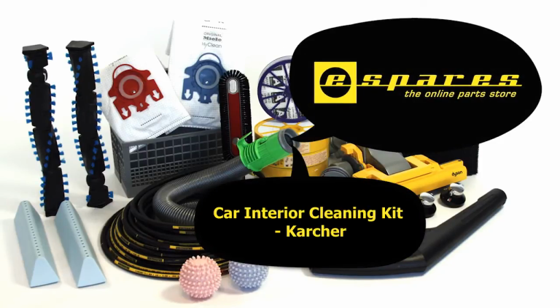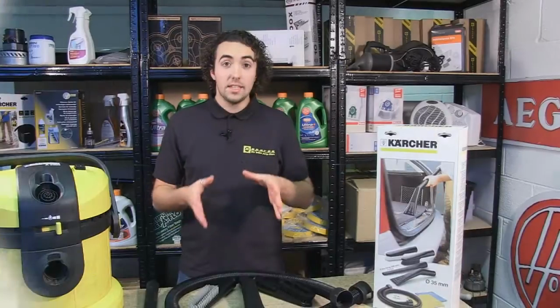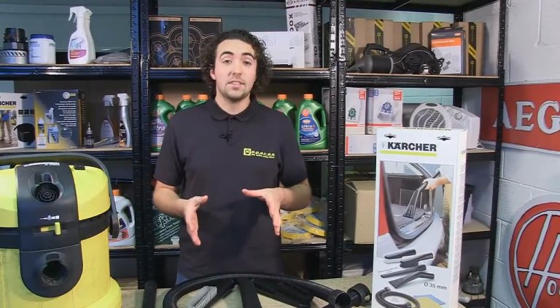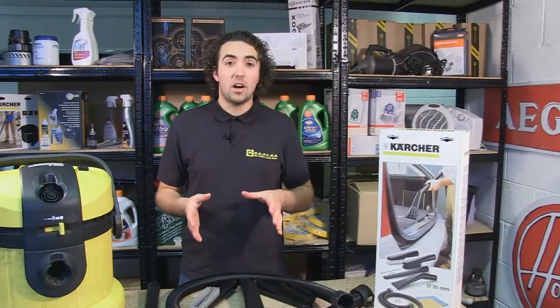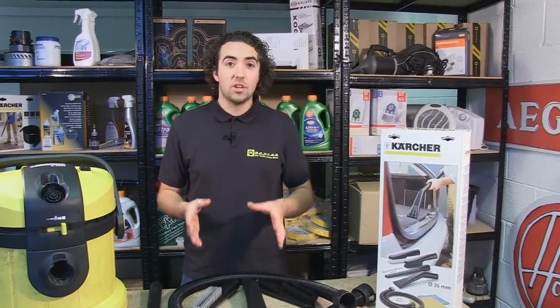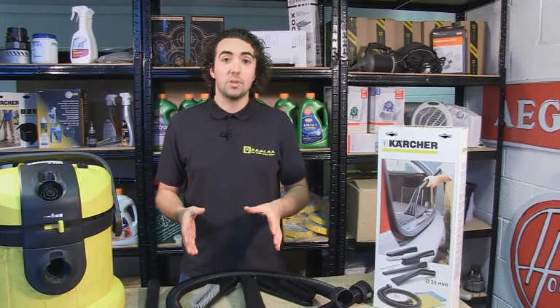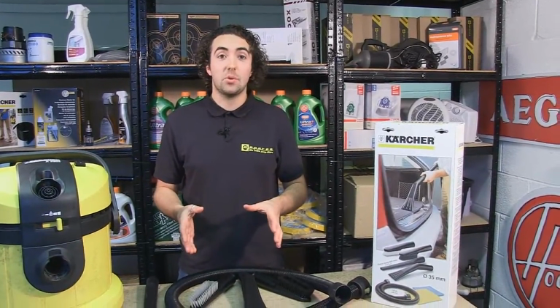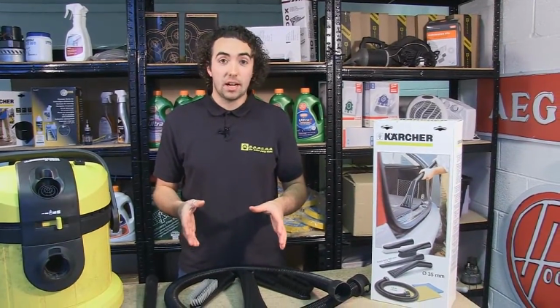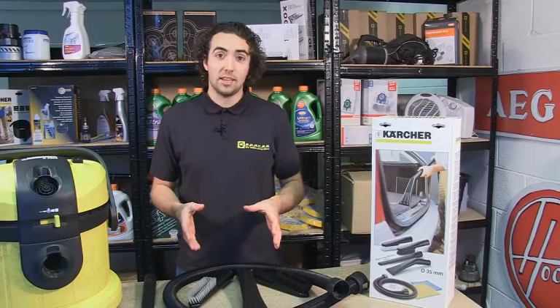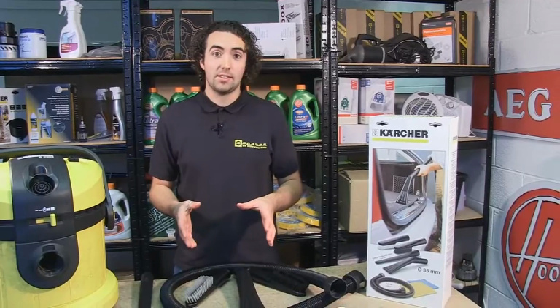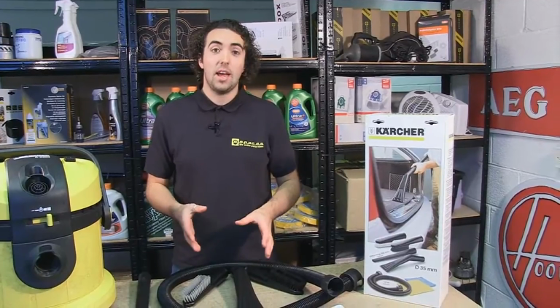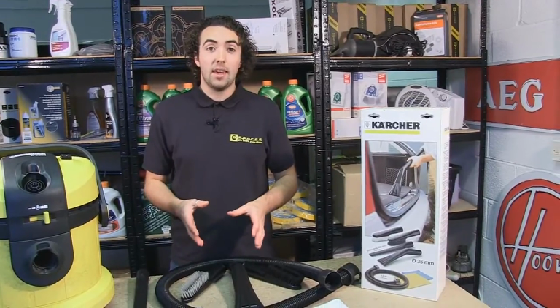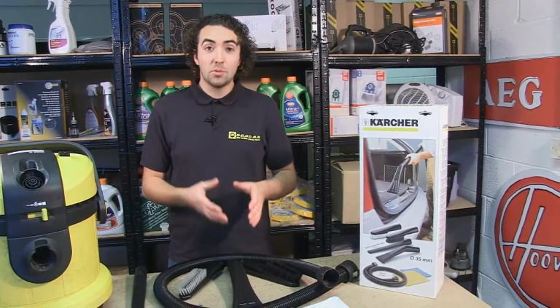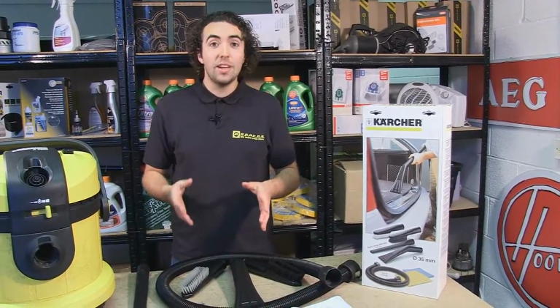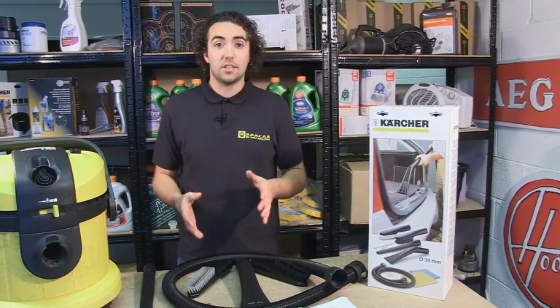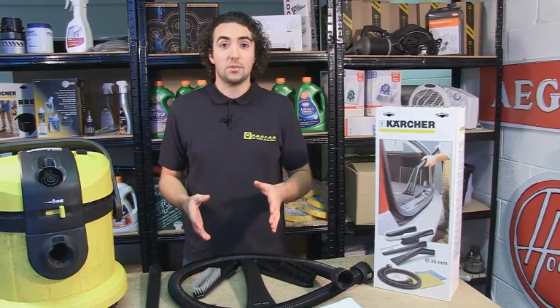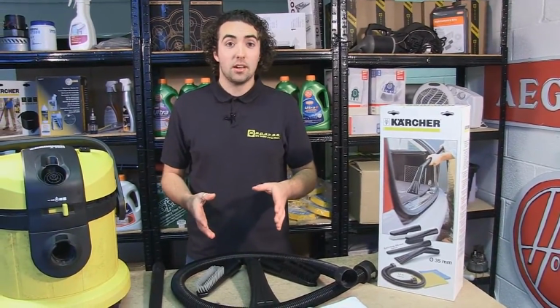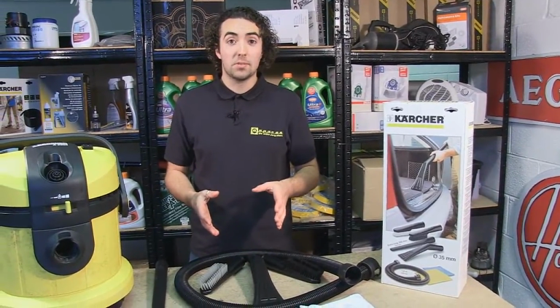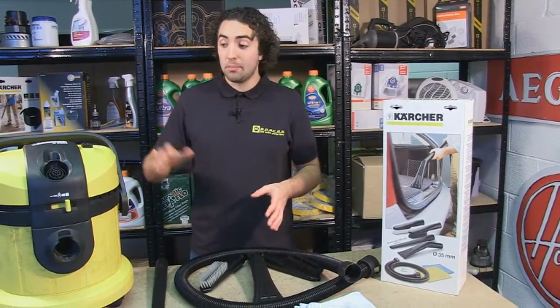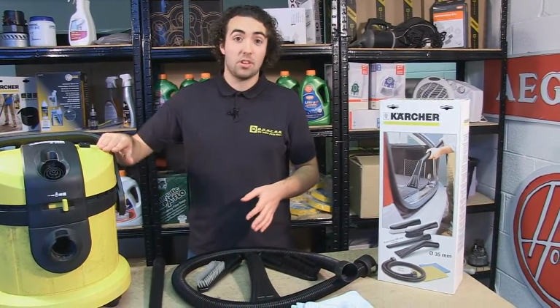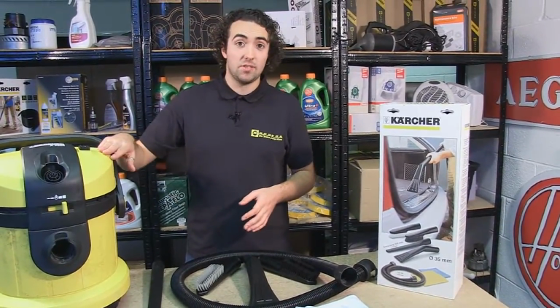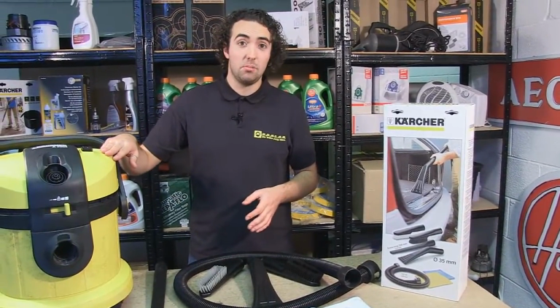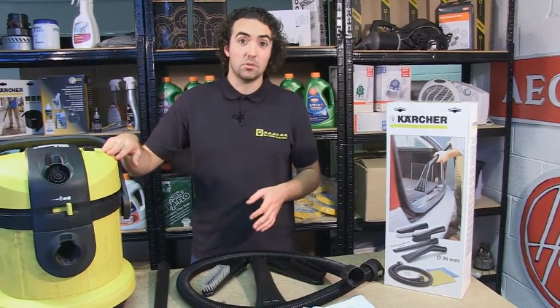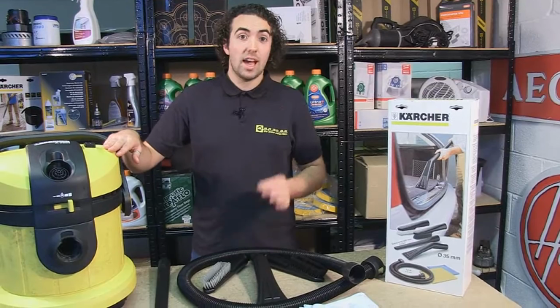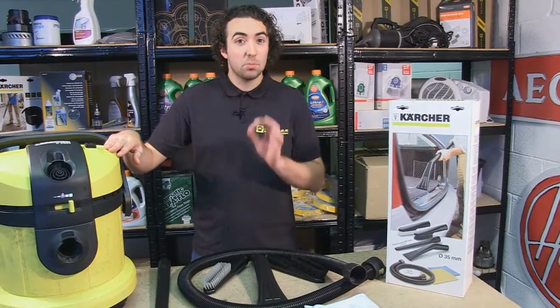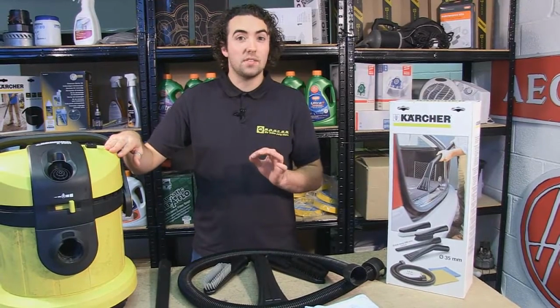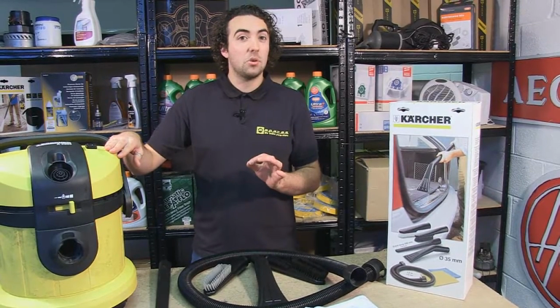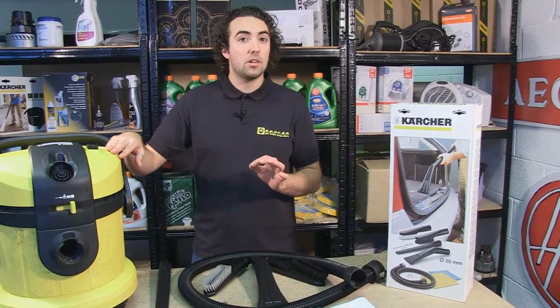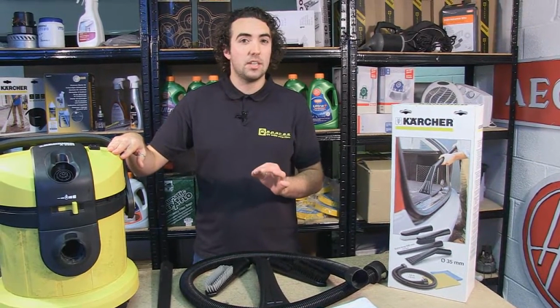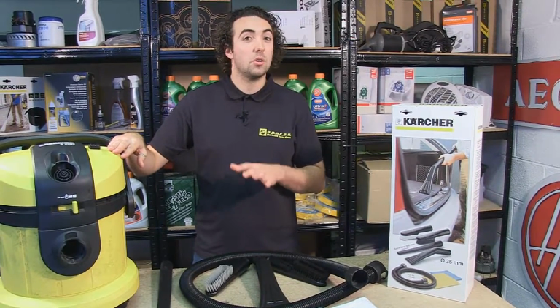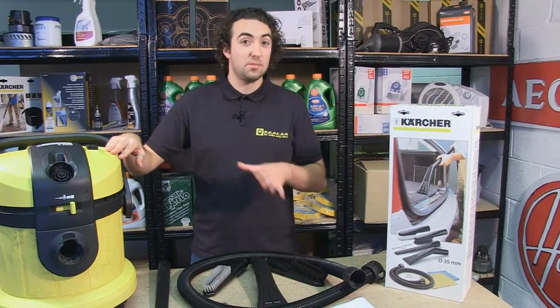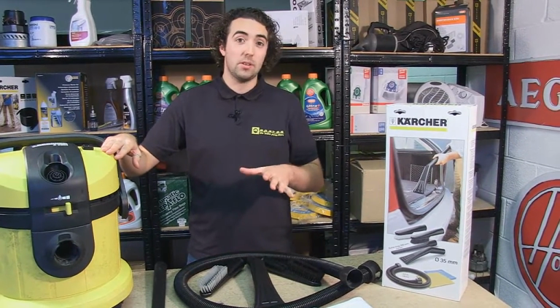This is the Karcher car interior cleaning kit. The kit comes with a range of accessories compatible with most Karcher vacuum models, and it's brilliant for getting your car's interior looking spotless.